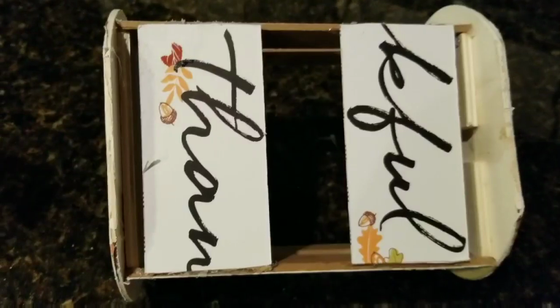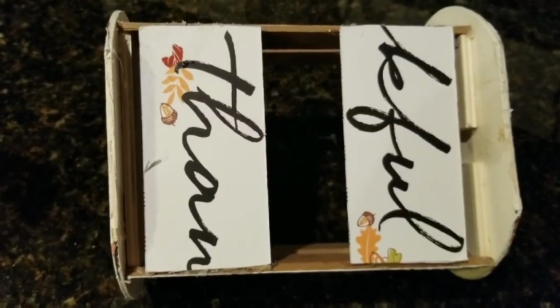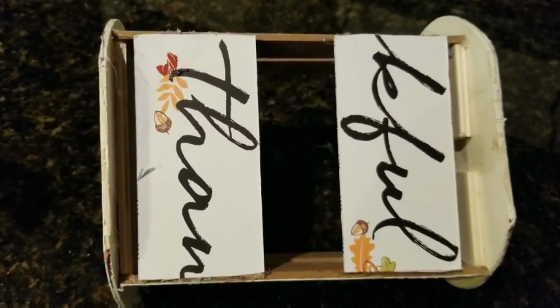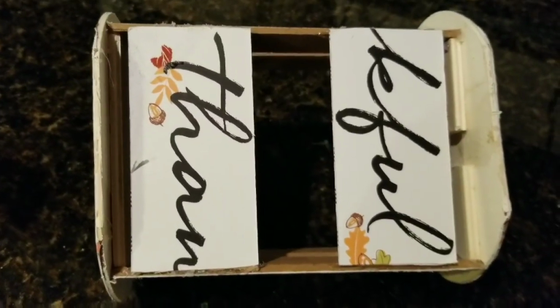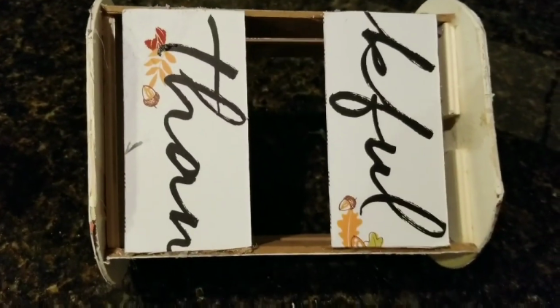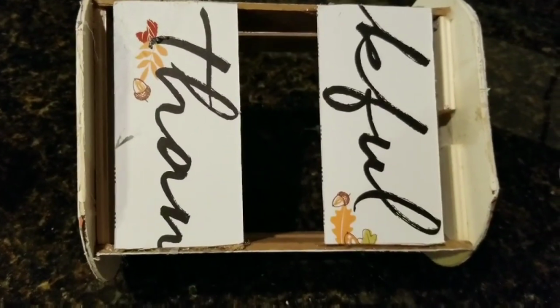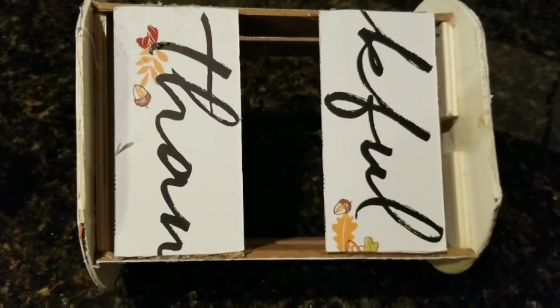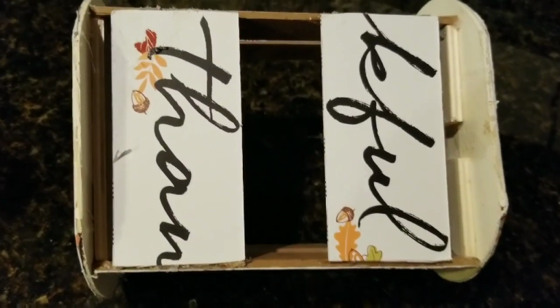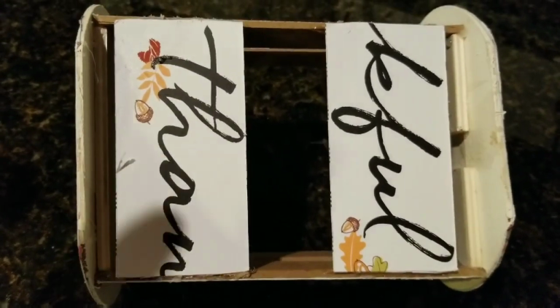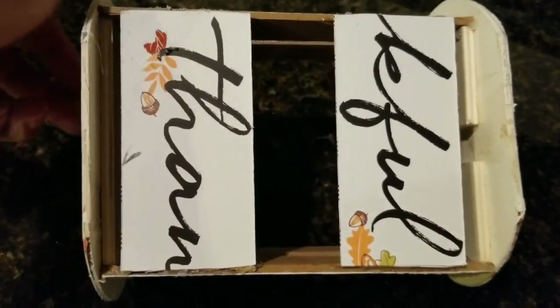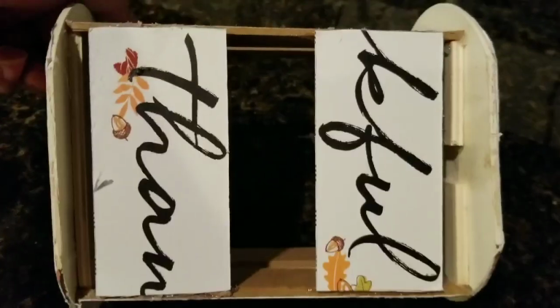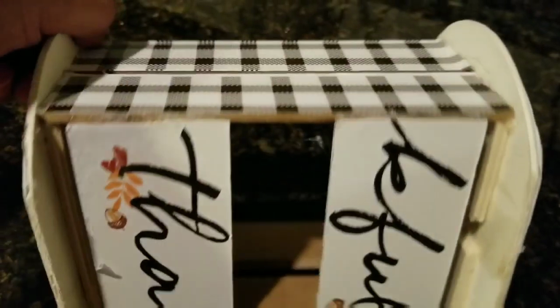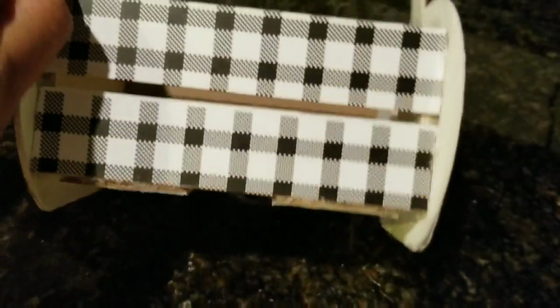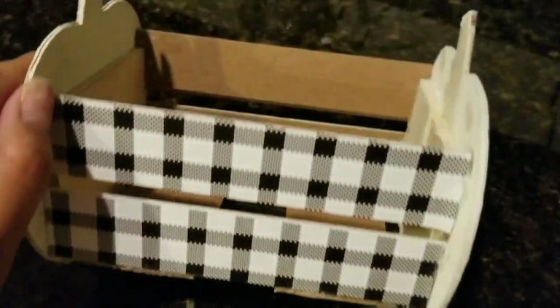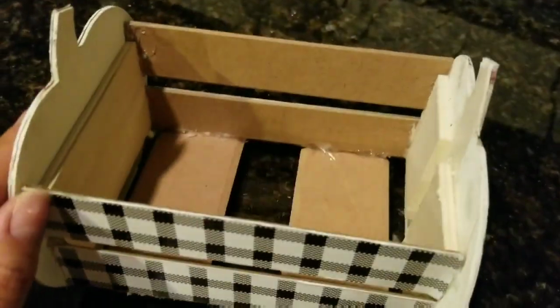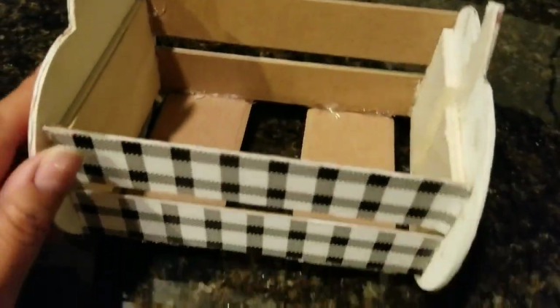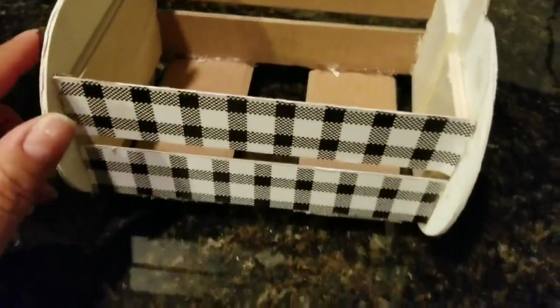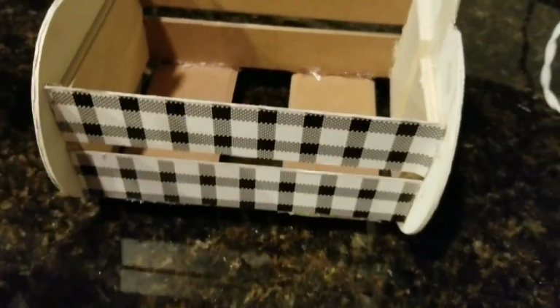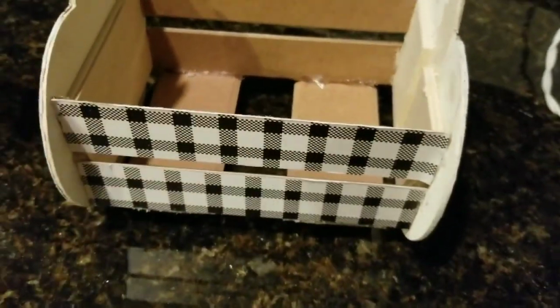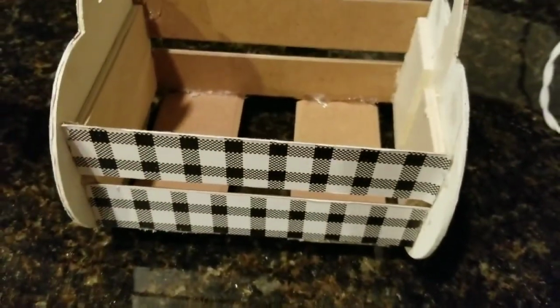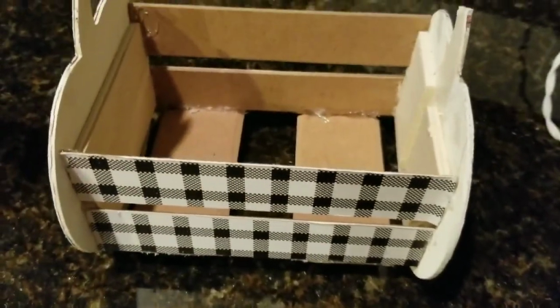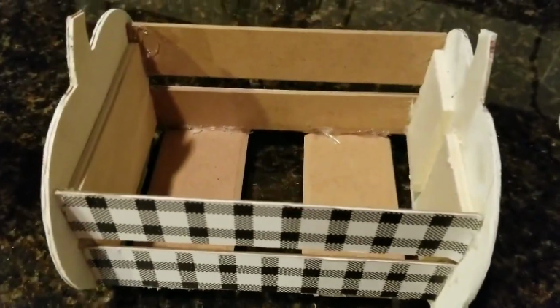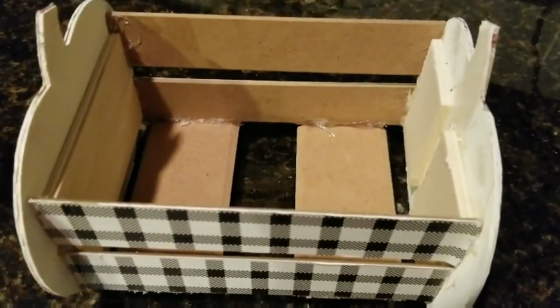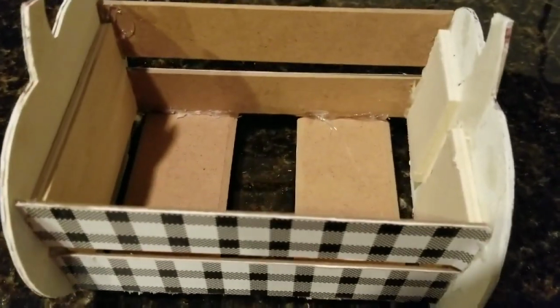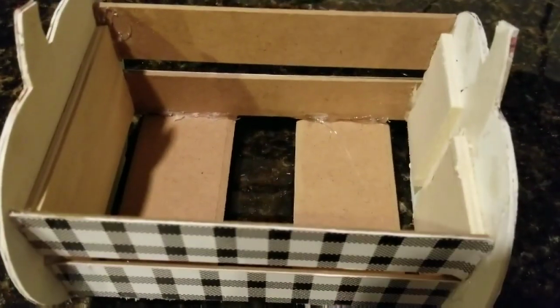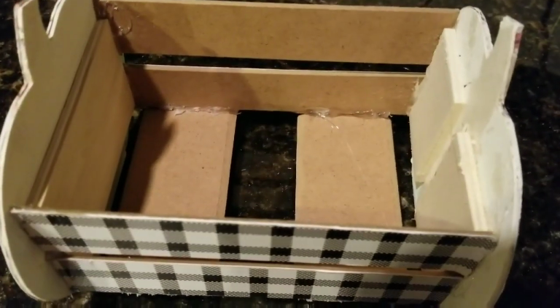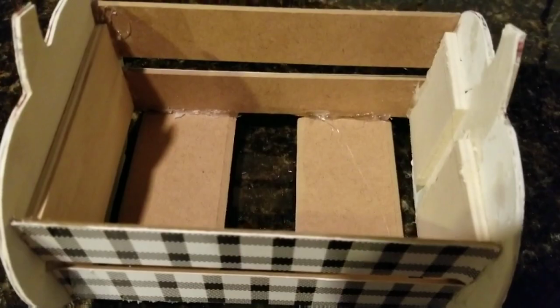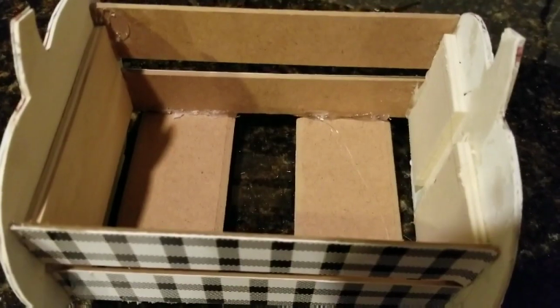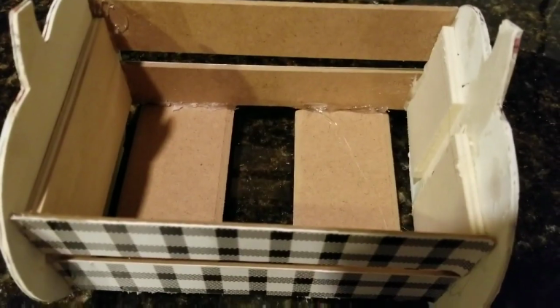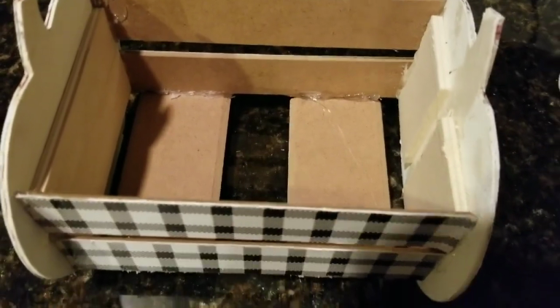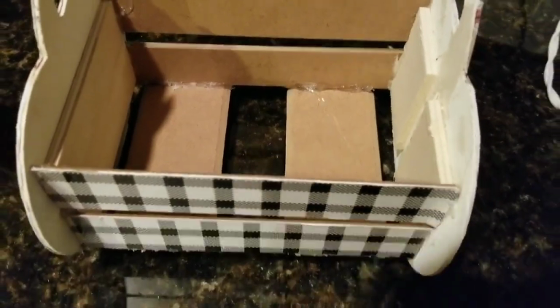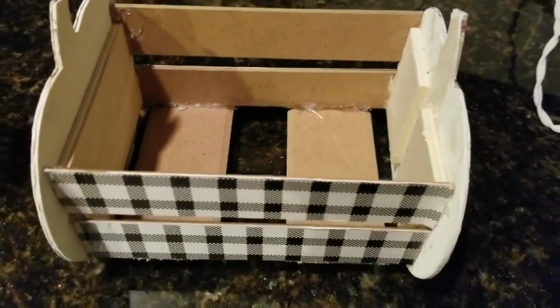Now using that thankful sign, what I want to do is cut it in half — enough to fill the bottom piece. All you do is glue them down. You just kind of measure and cut.